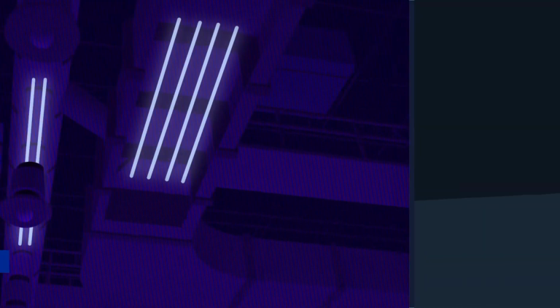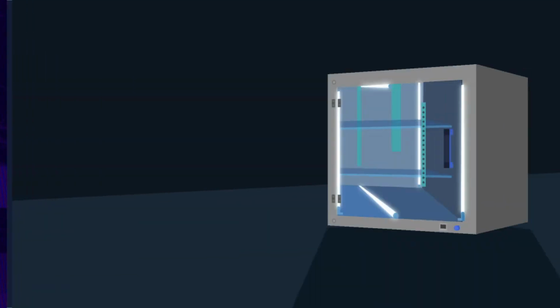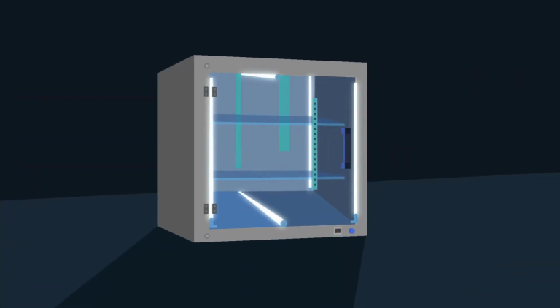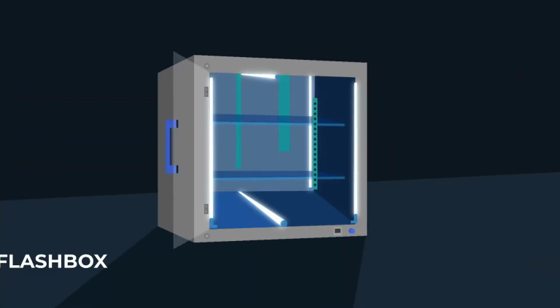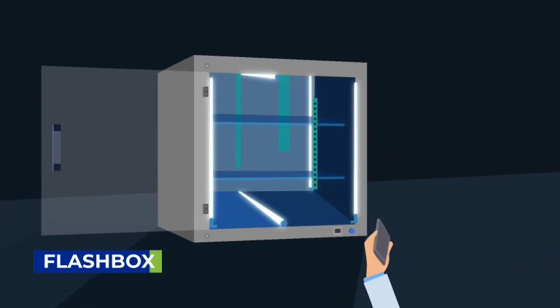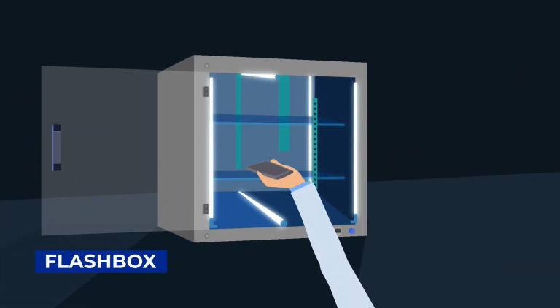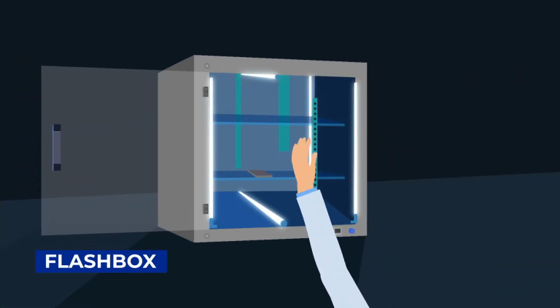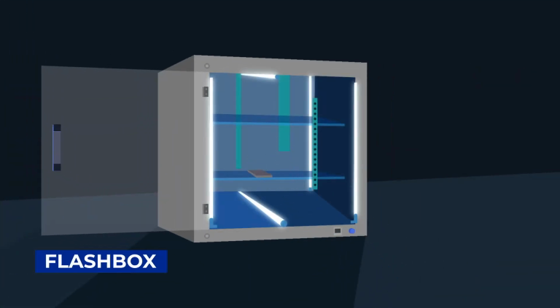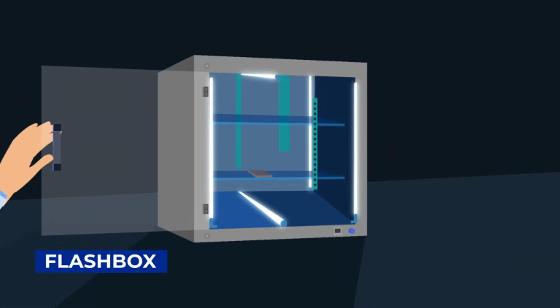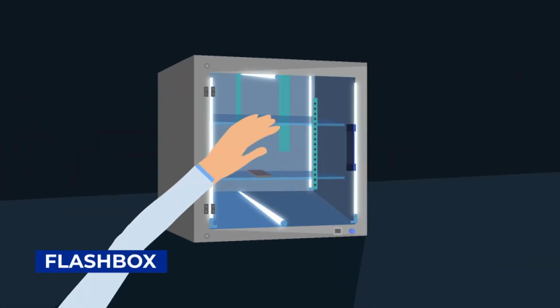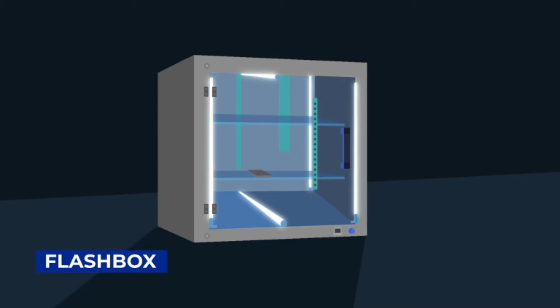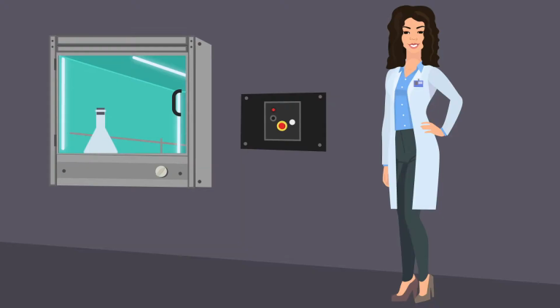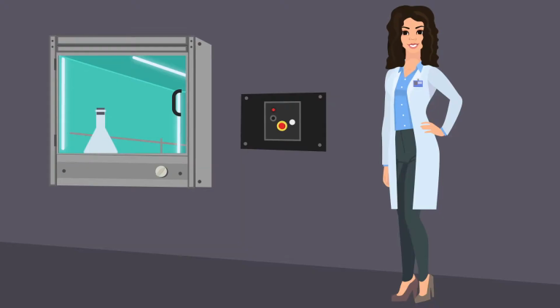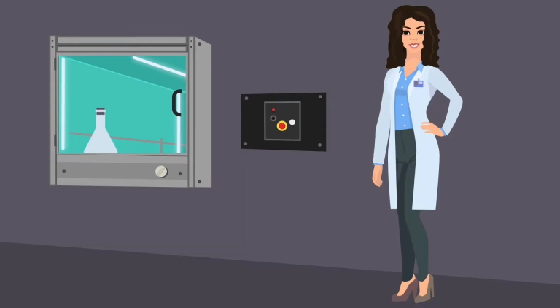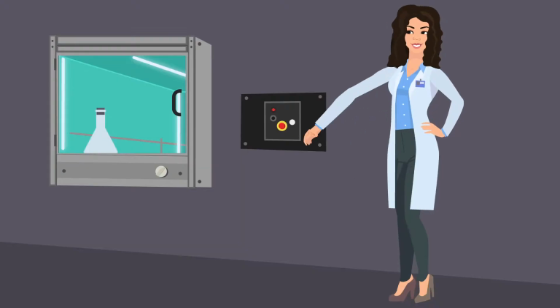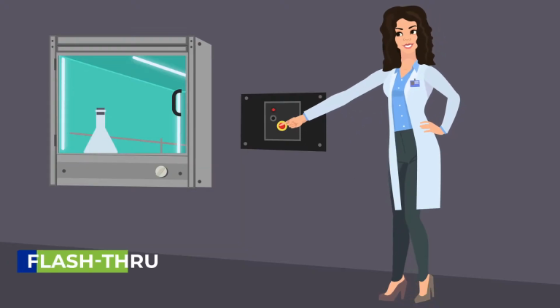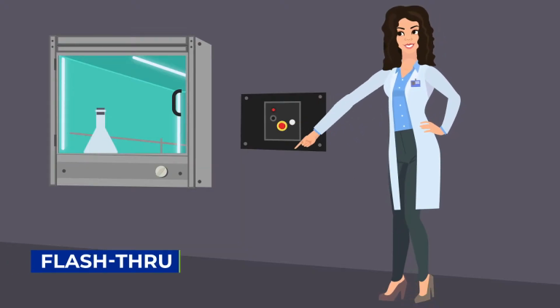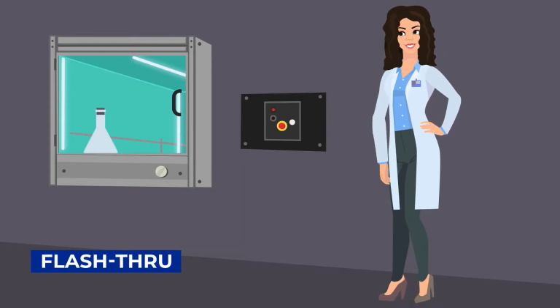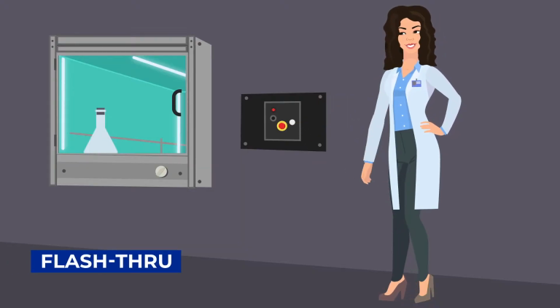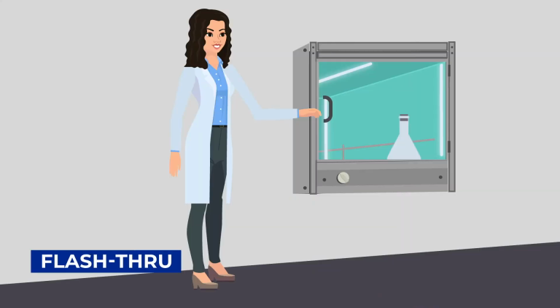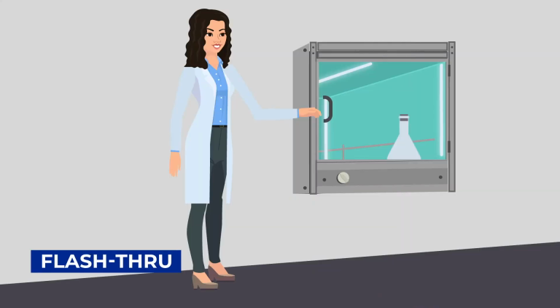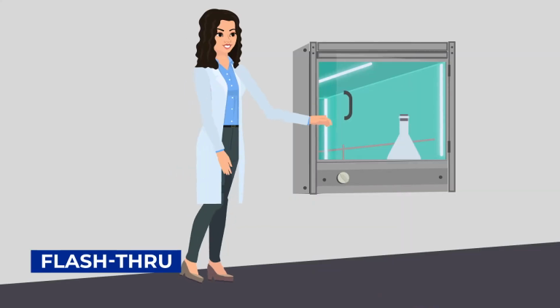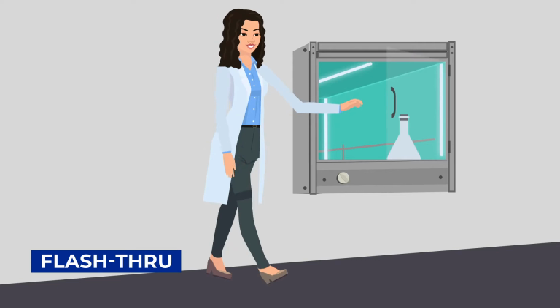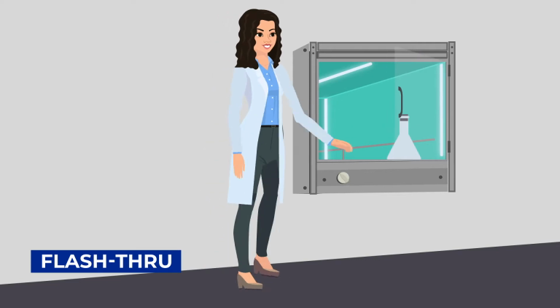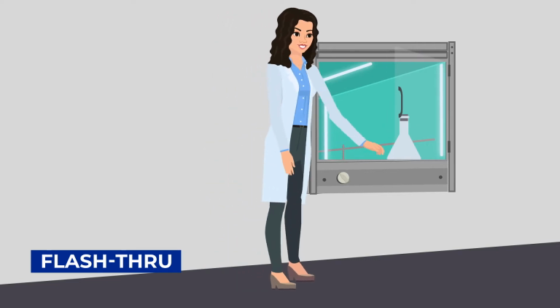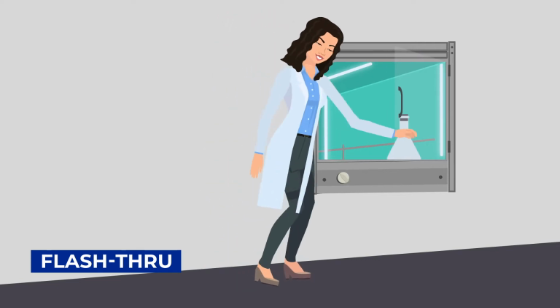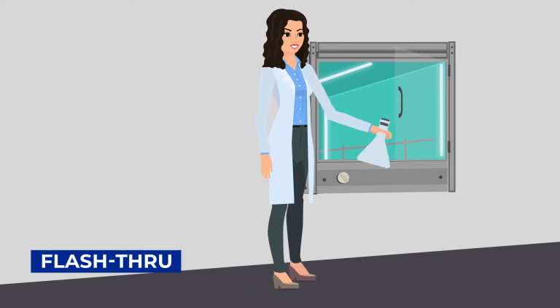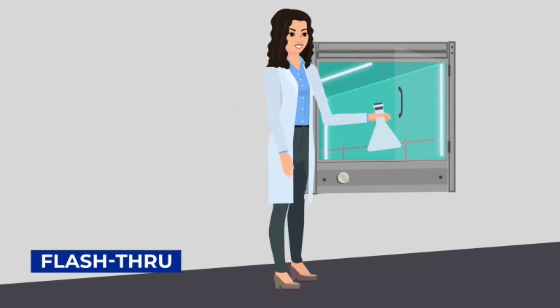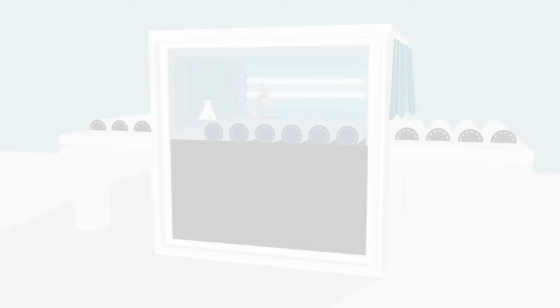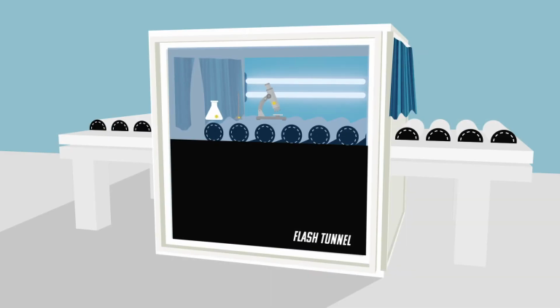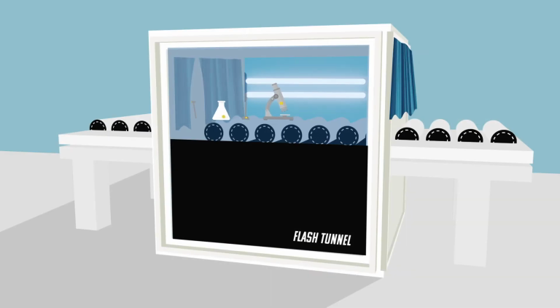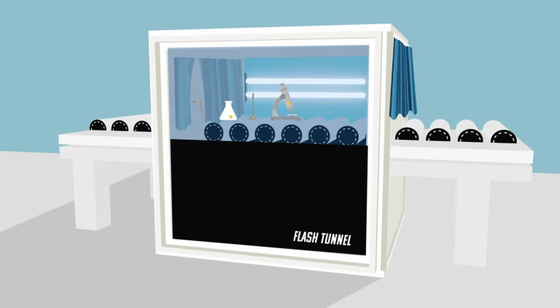Use the Flash Box to quickly disinfect electronics, cell phones, tools, and more, and the Flash Through to disinfect an item before going into a clean room. The Flash Tunnel disinfects using a conveyor.